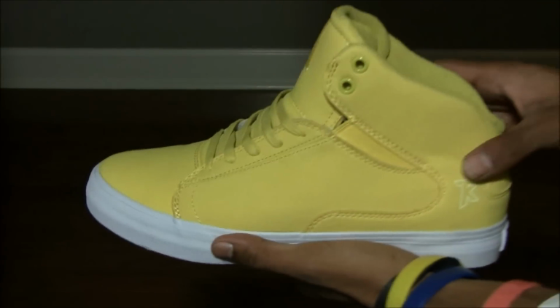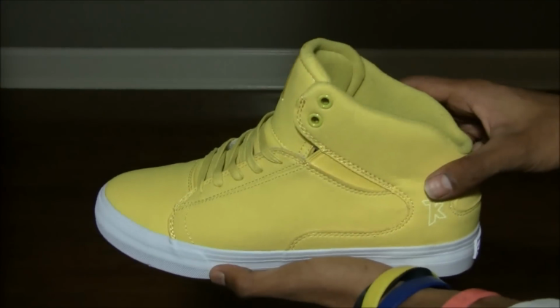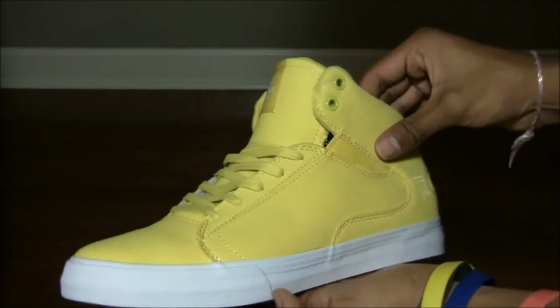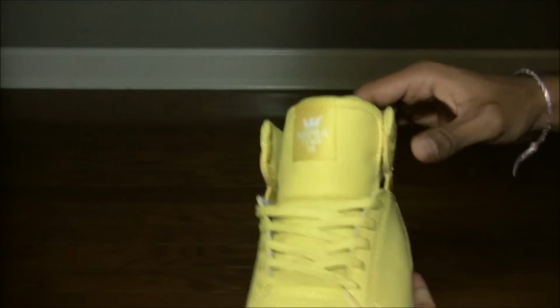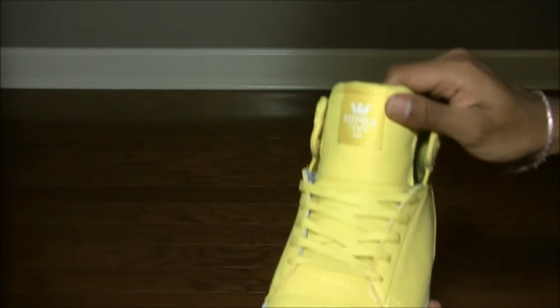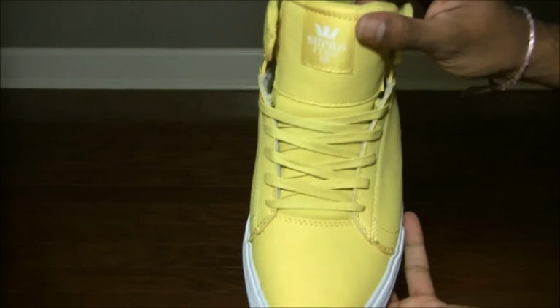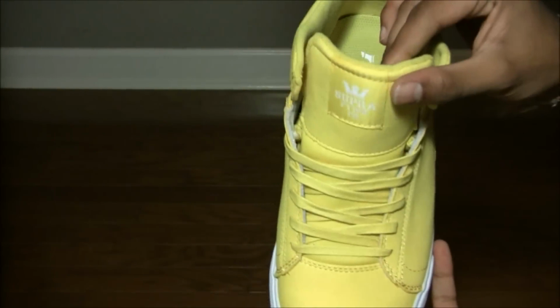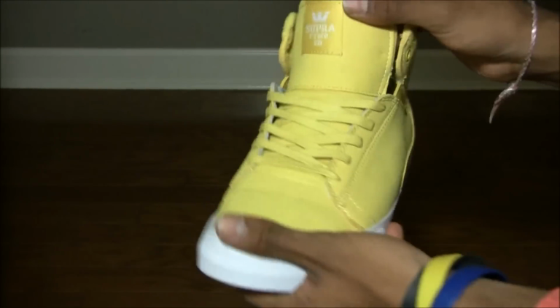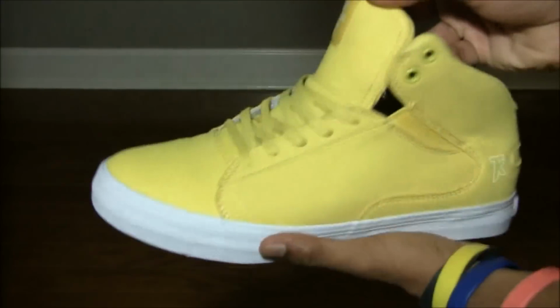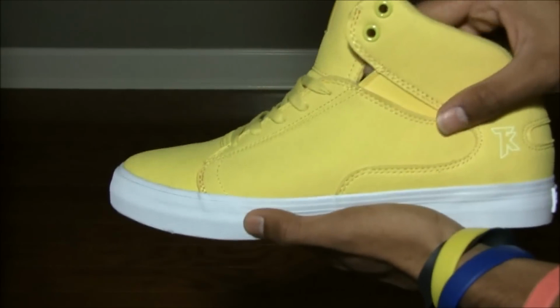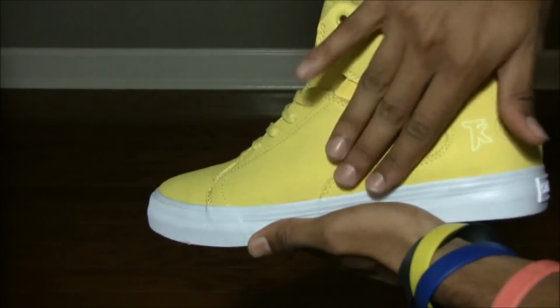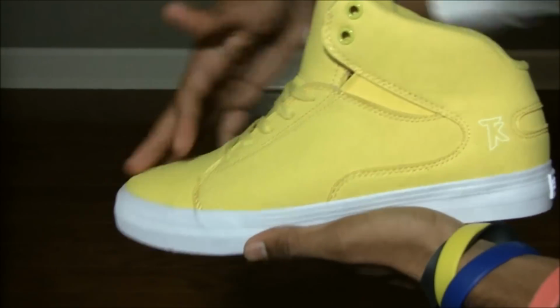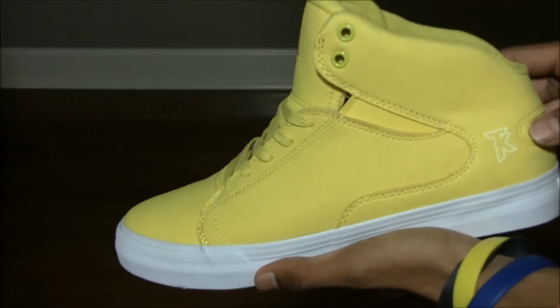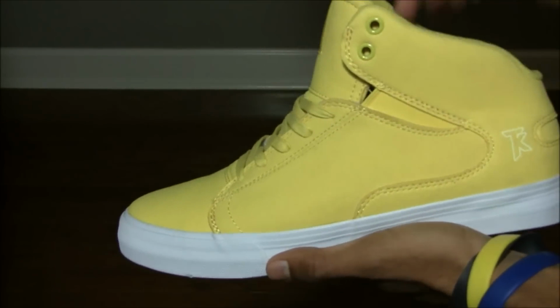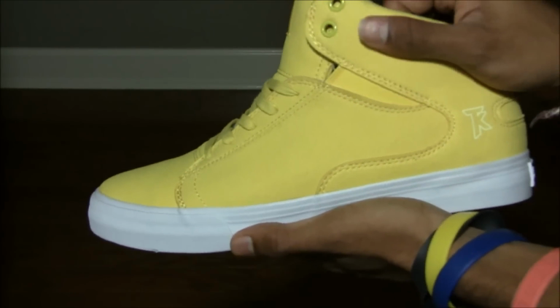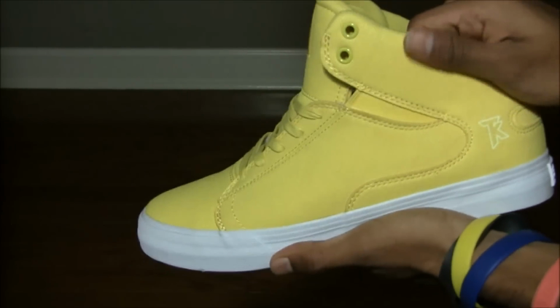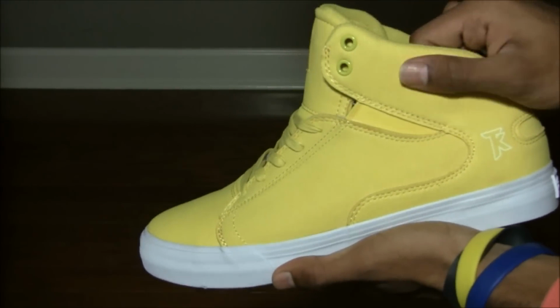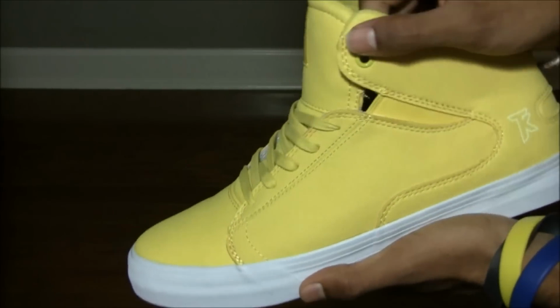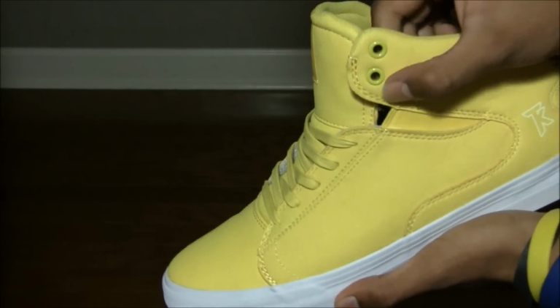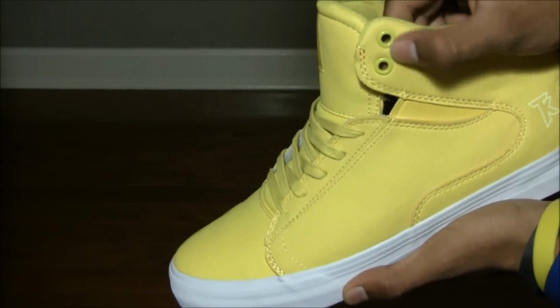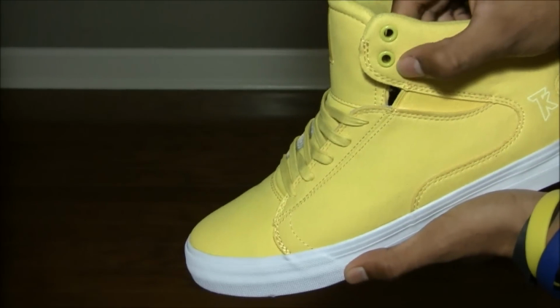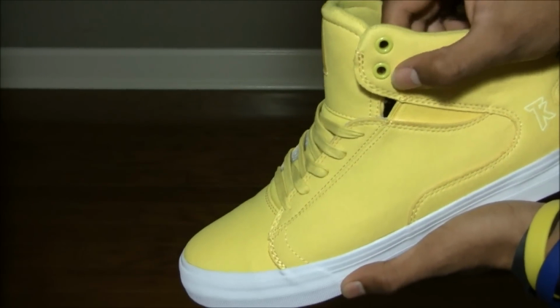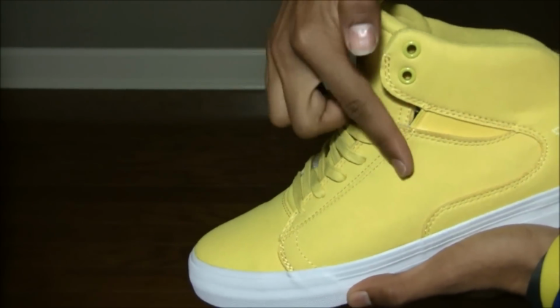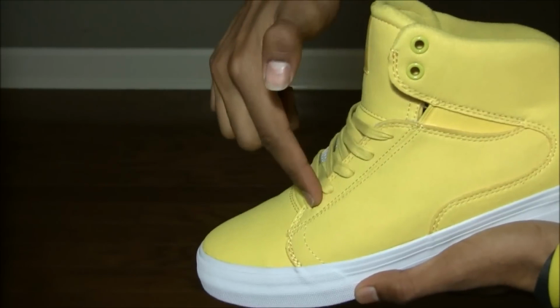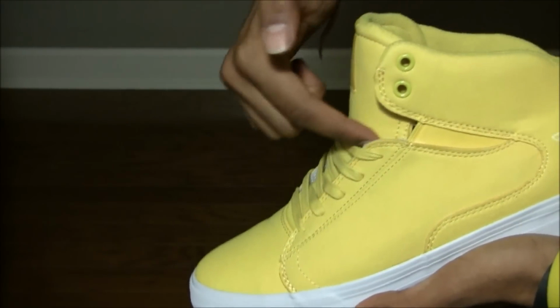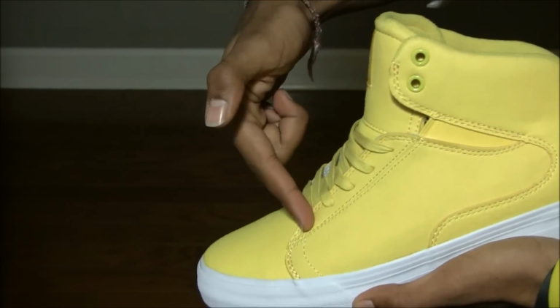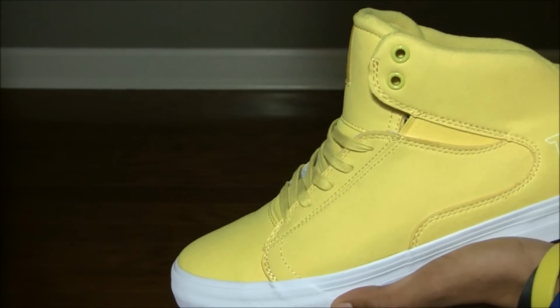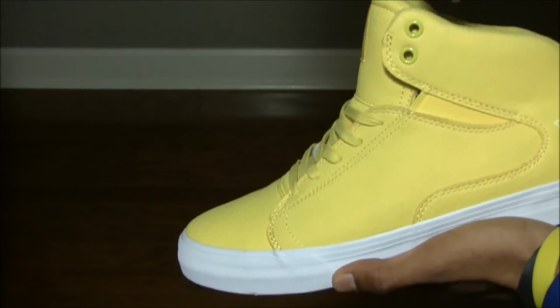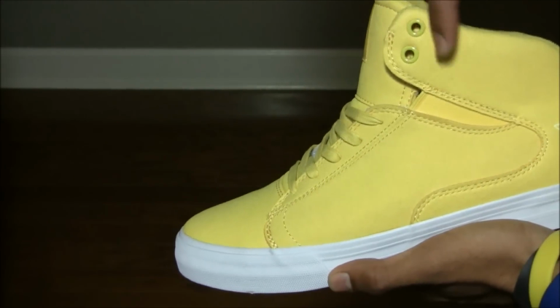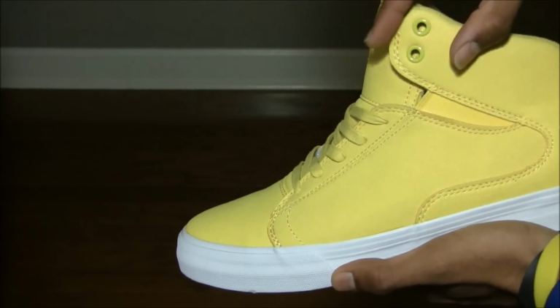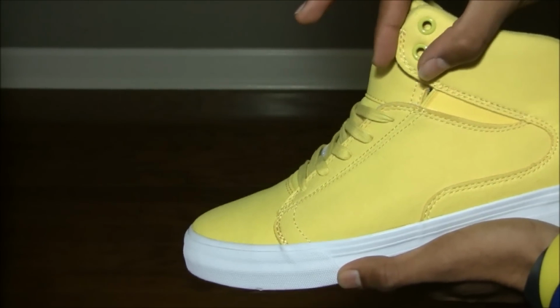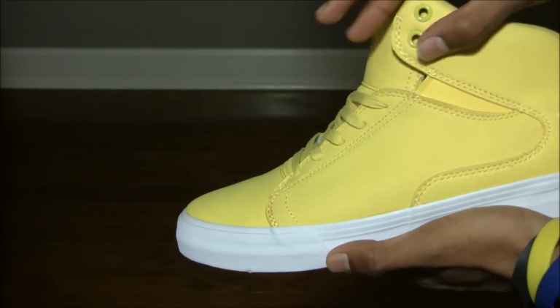Here's the shoe — mainly yellow color, yellow microfiber throughout the whole thing. It's kind of like a foam. Up here you see two metal eyelets; they got rid of the eyelets down here, which is kind of weird. This almost looks neon-ish.